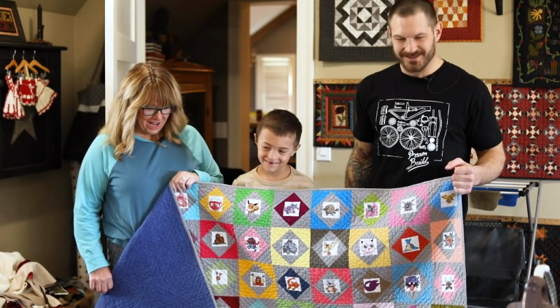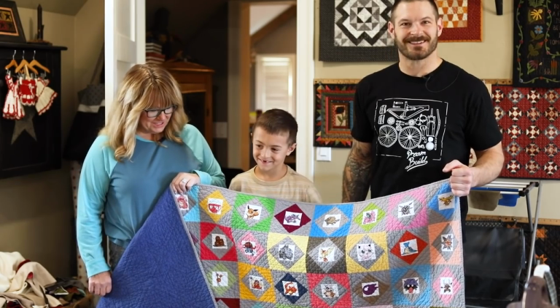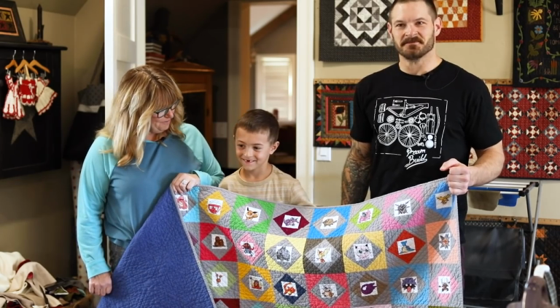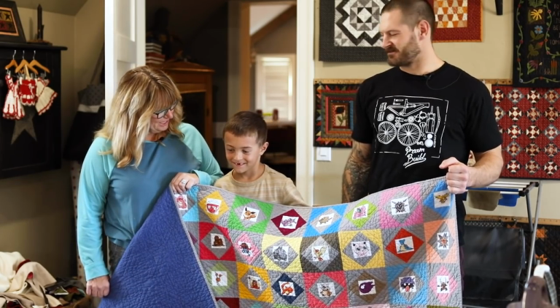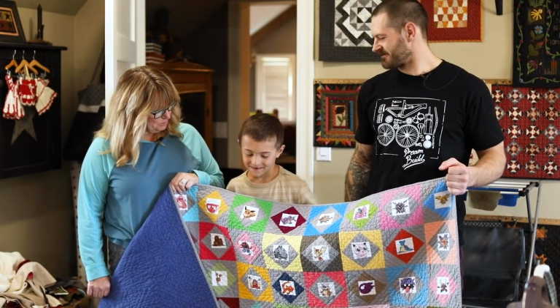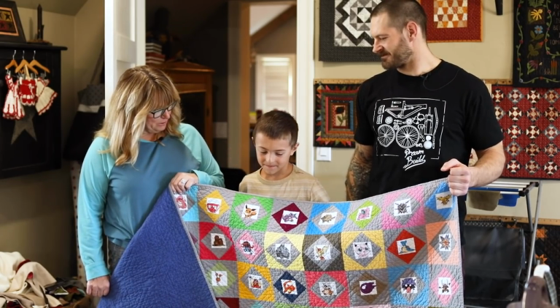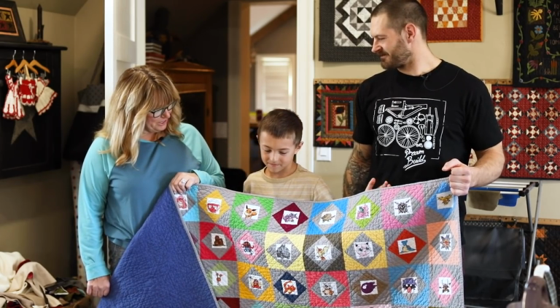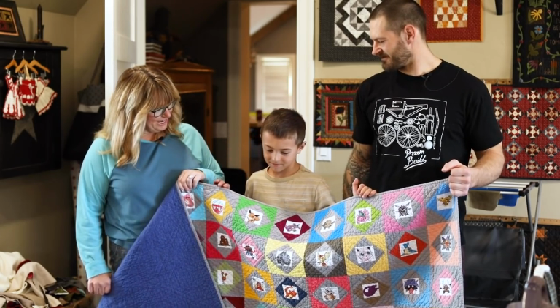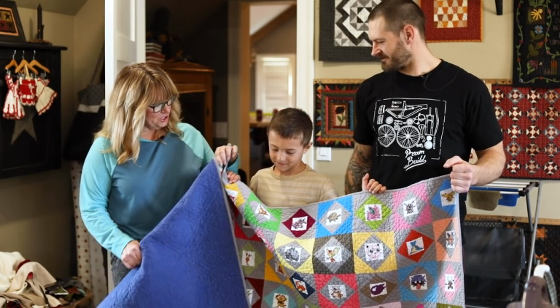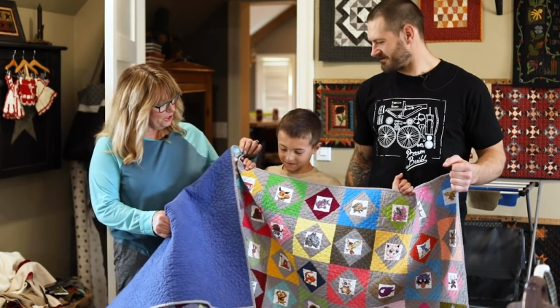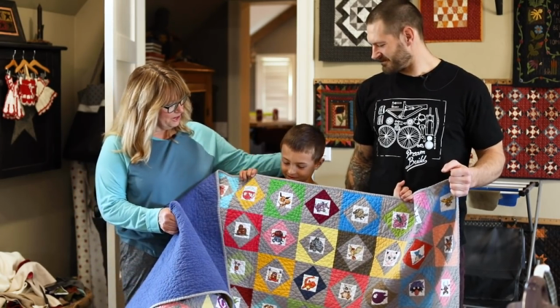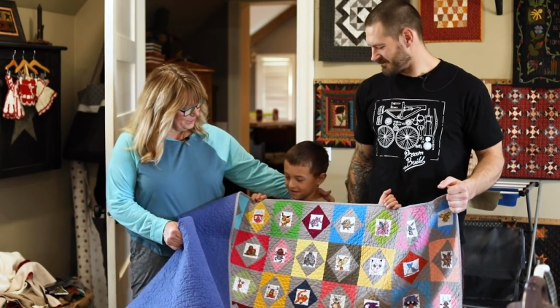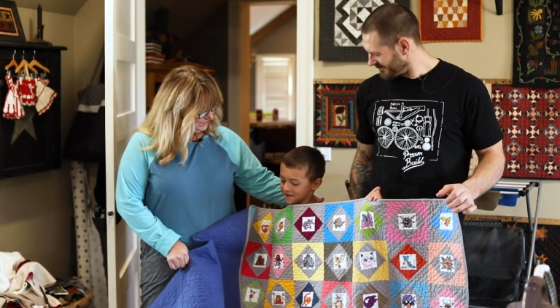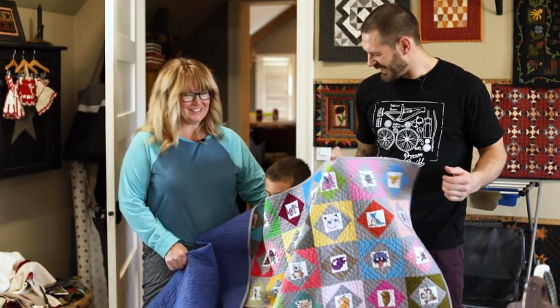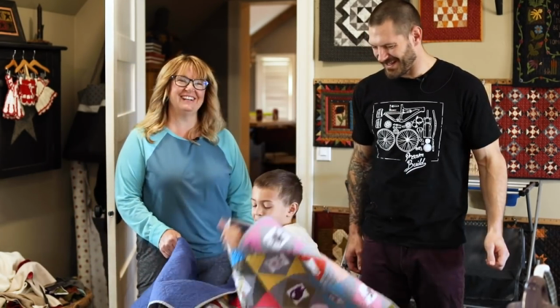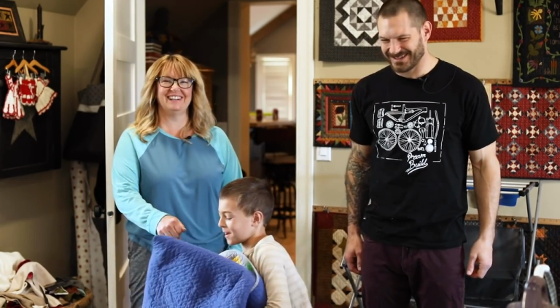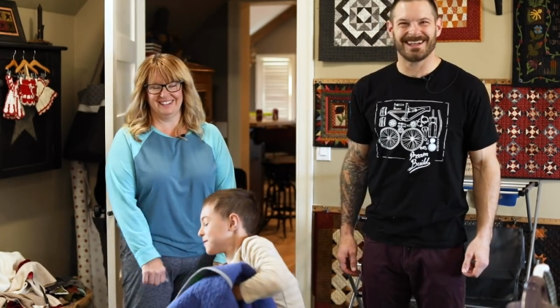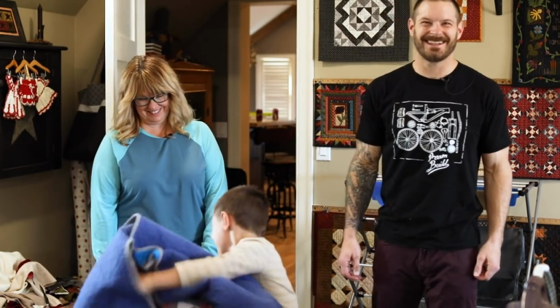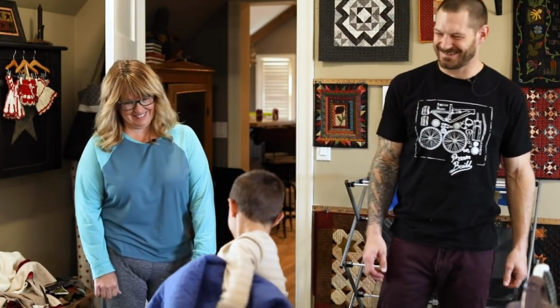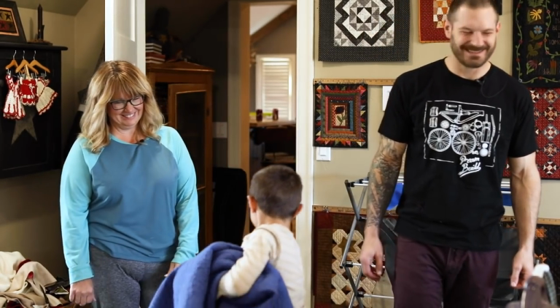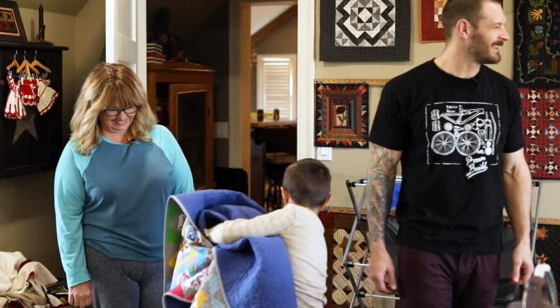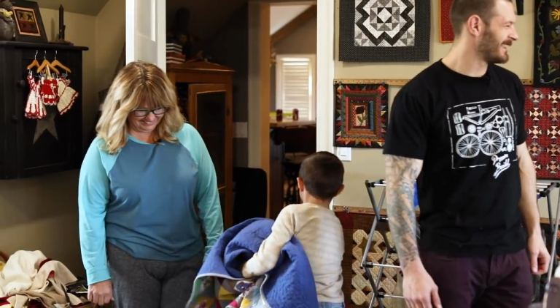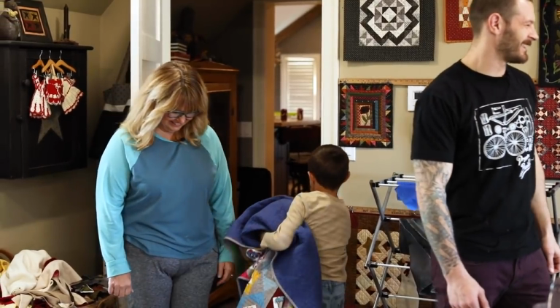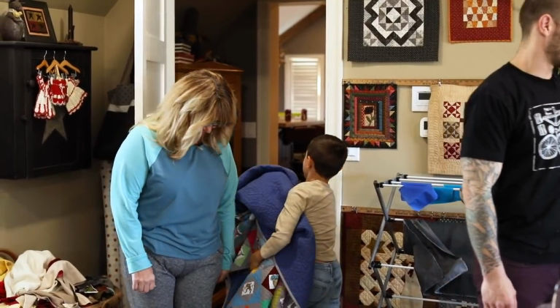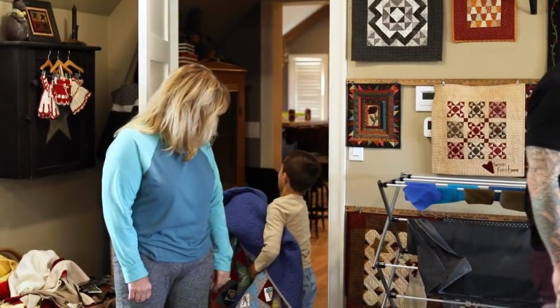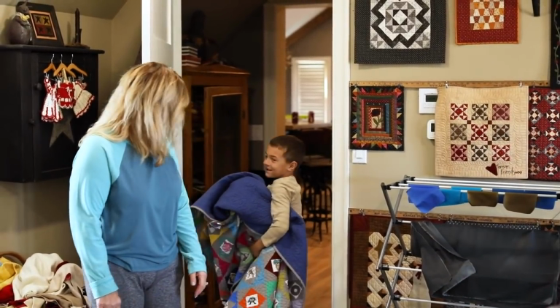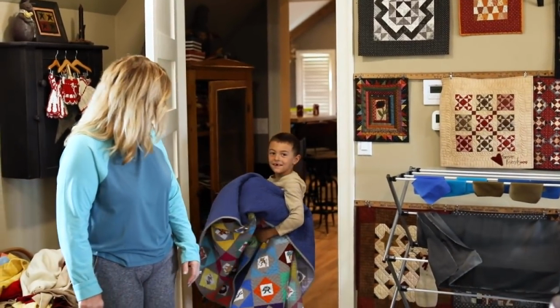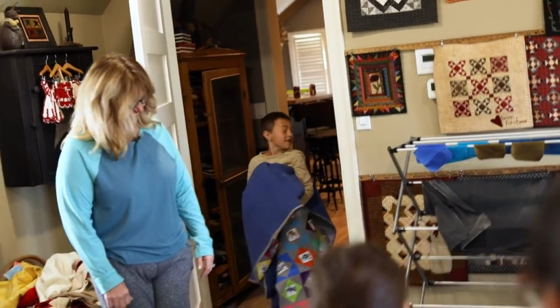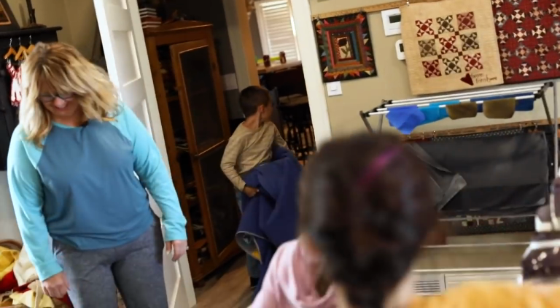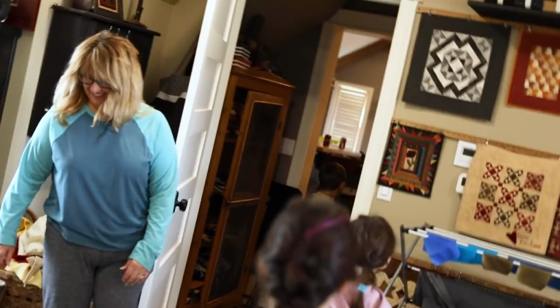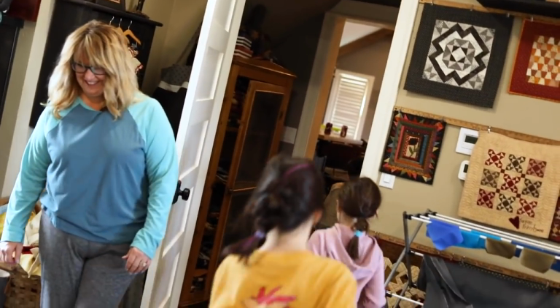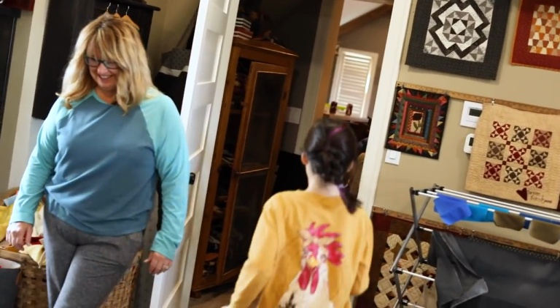So now it's time for the kids to play with it. It's all yours, buddy. Thank you.